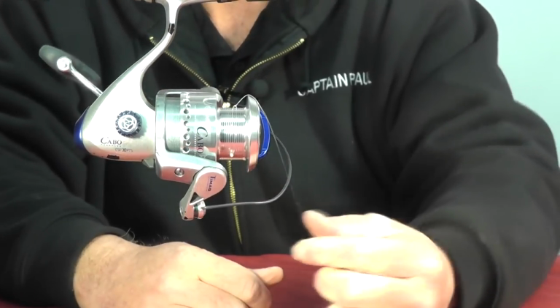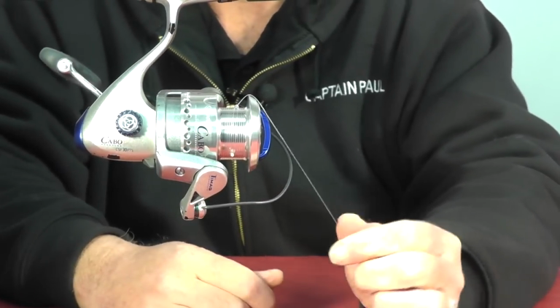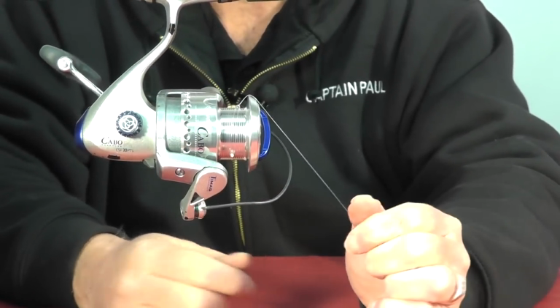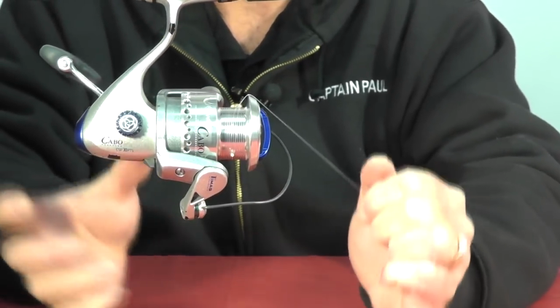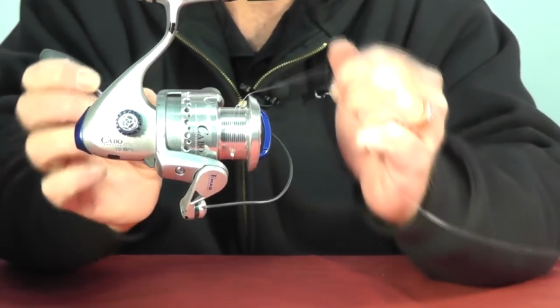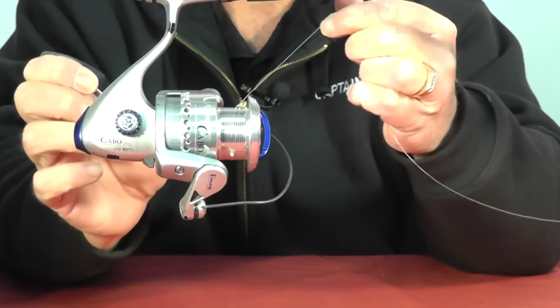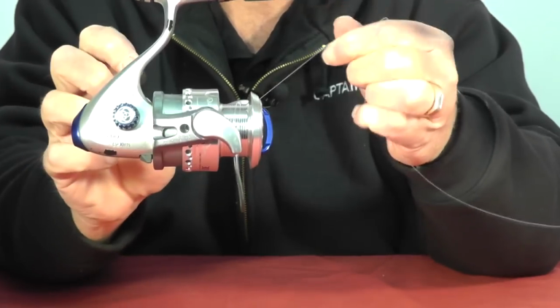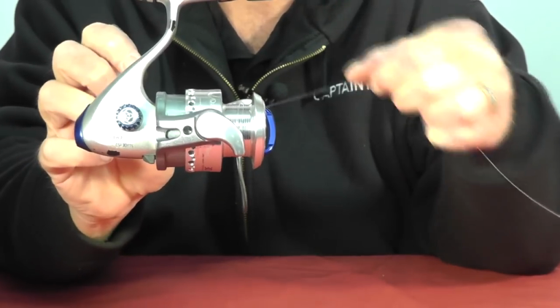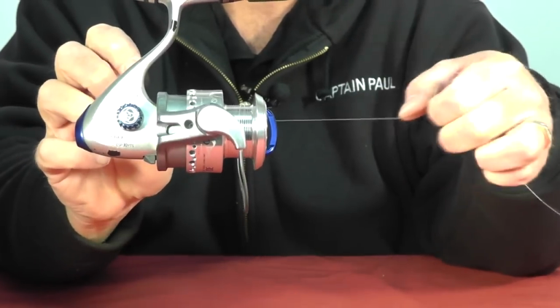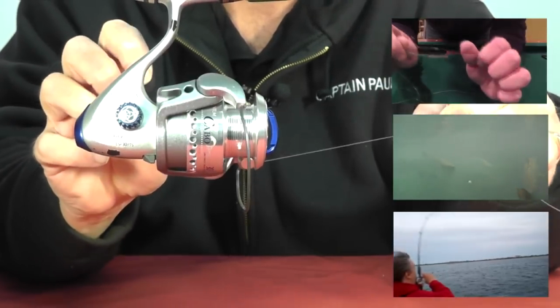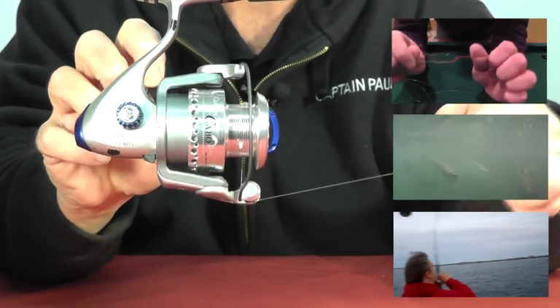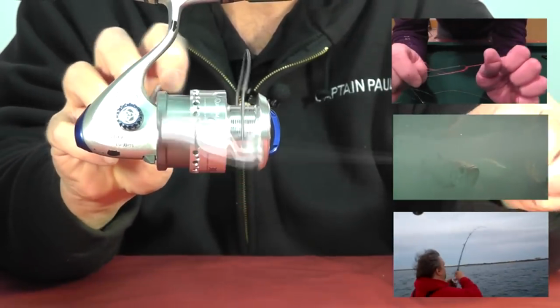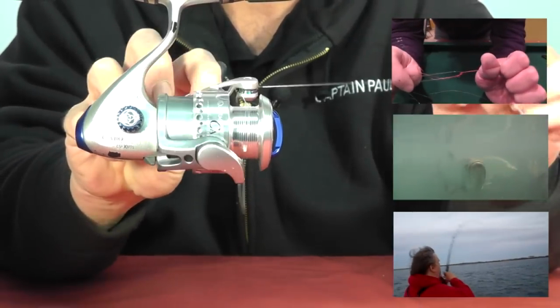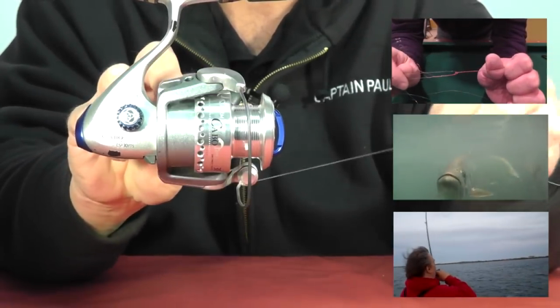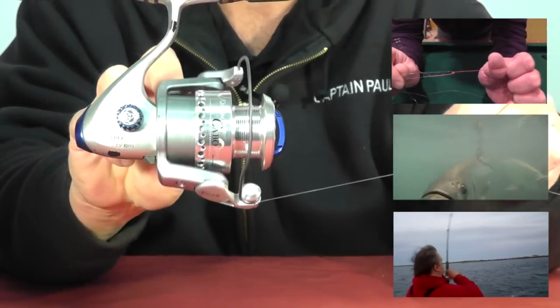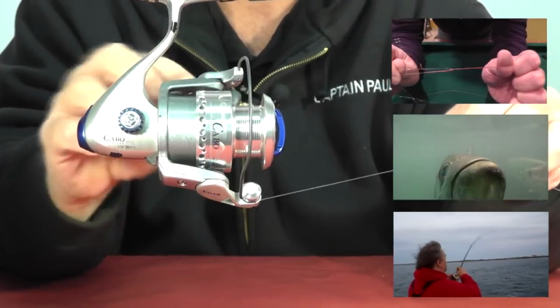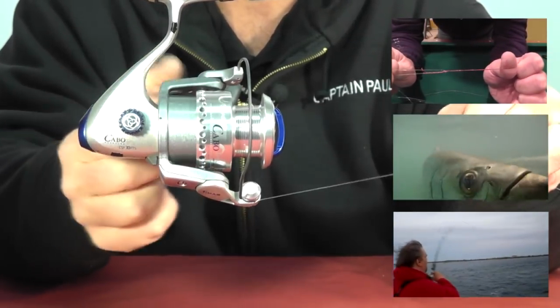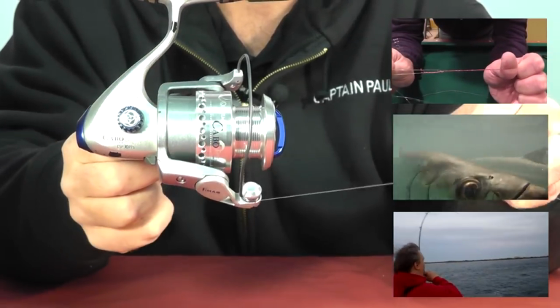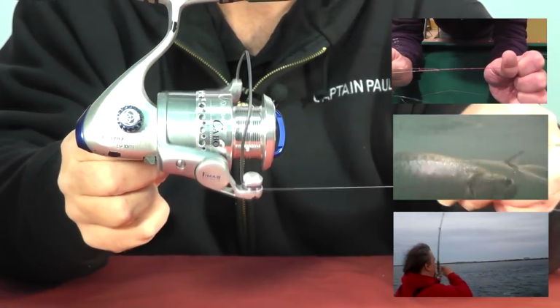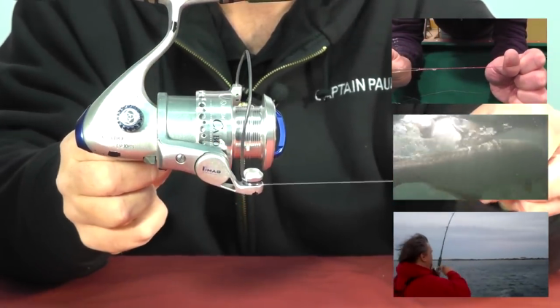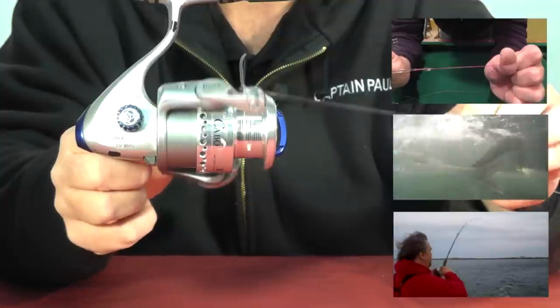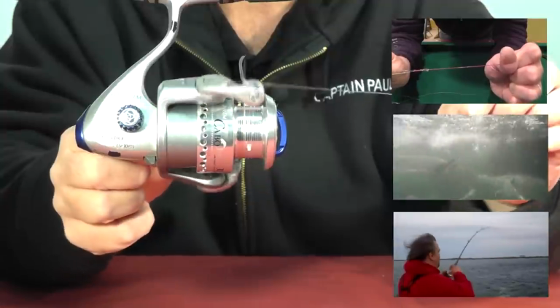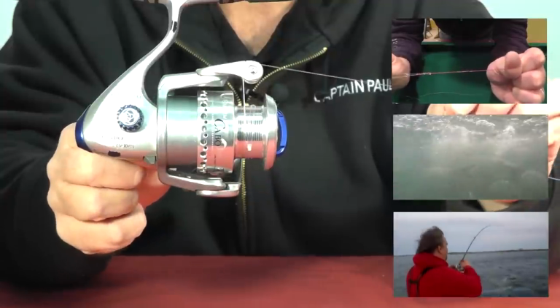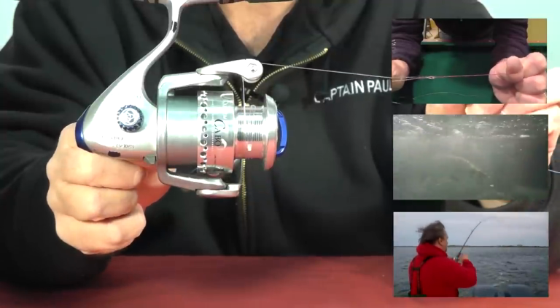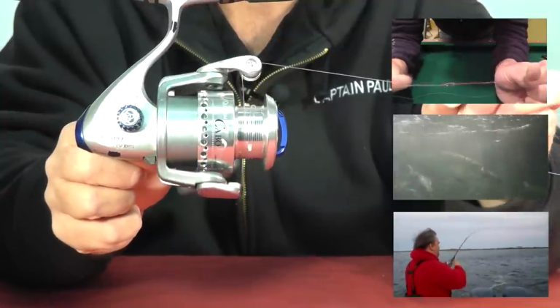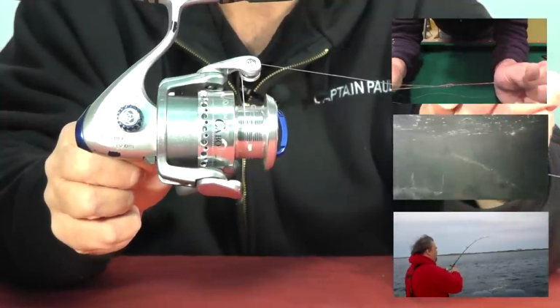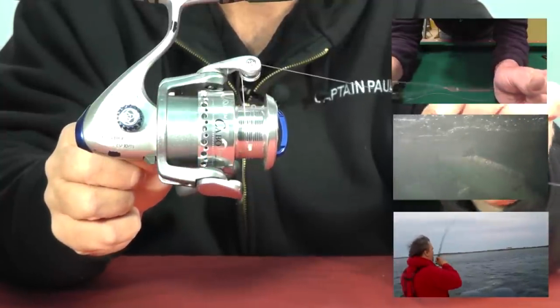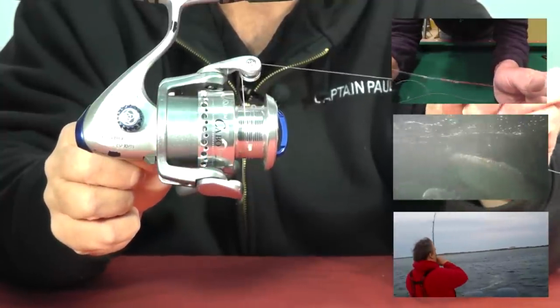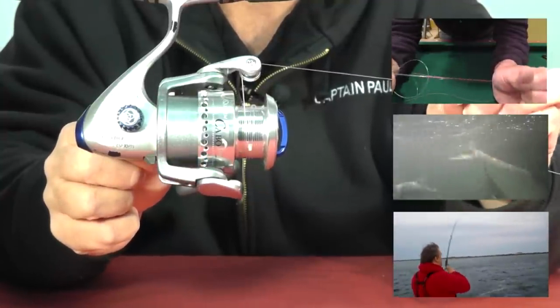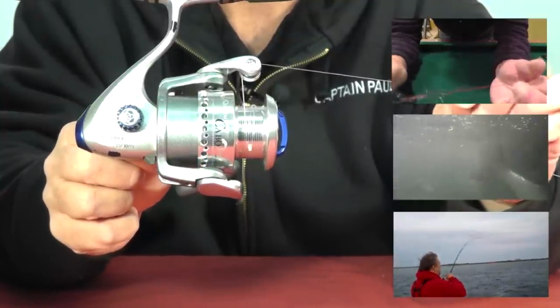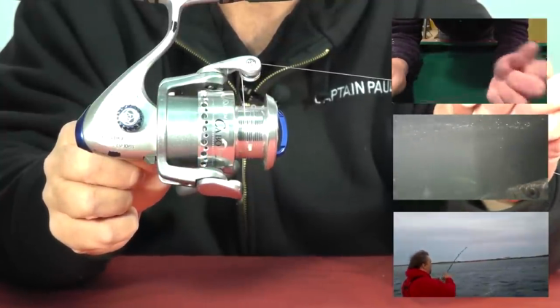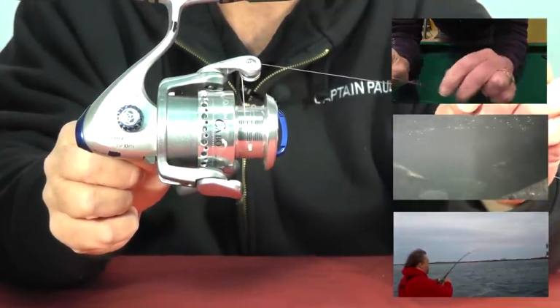So that's it for this. We'll just close the bail, good tension on the line, and wind on, fill this spool up. That'll wrap this up for now. I hope it helps somebody out there. Until next time, tight lines everybody. Bye.